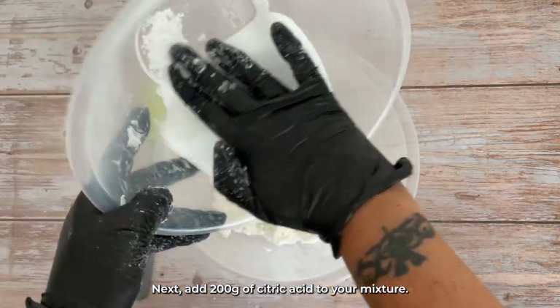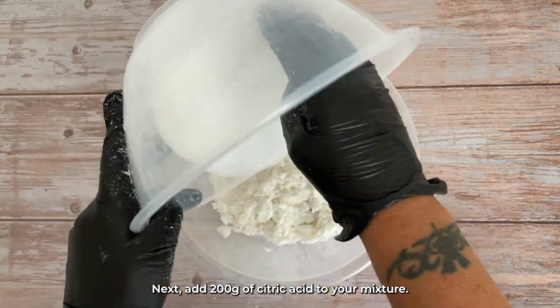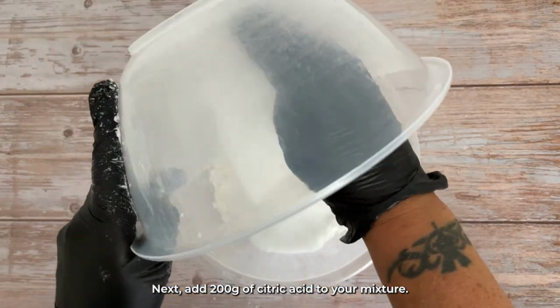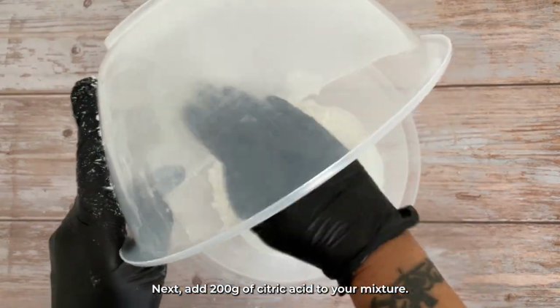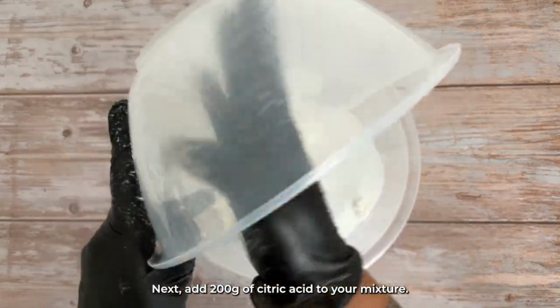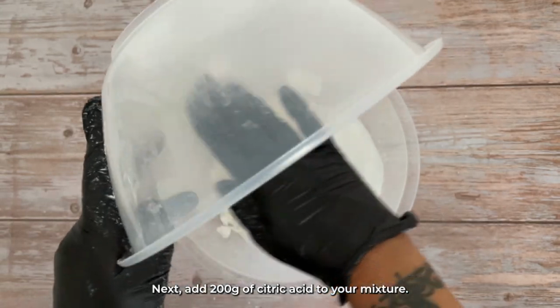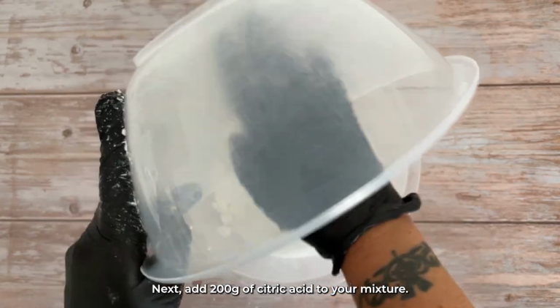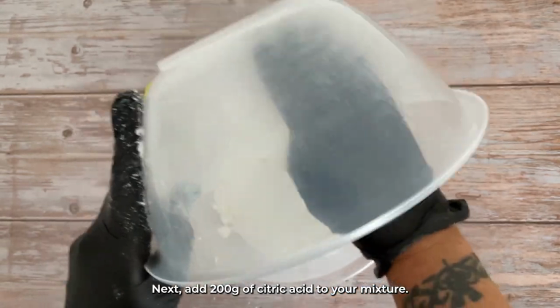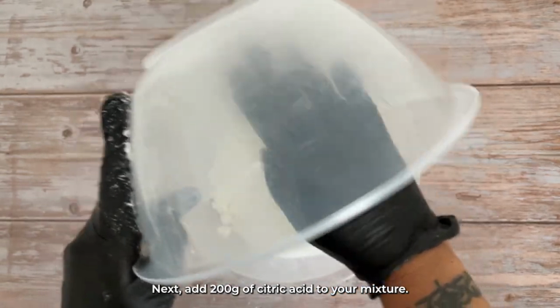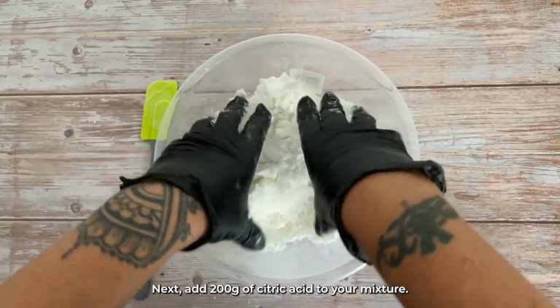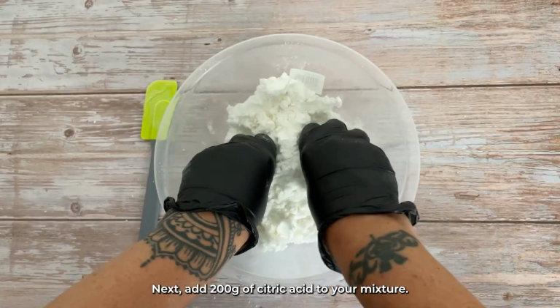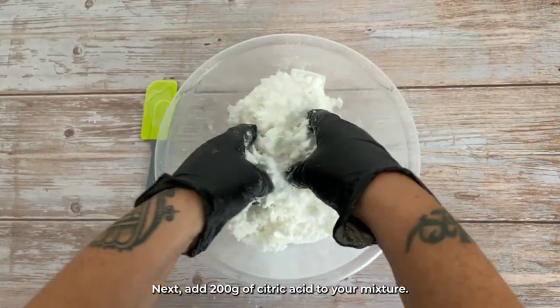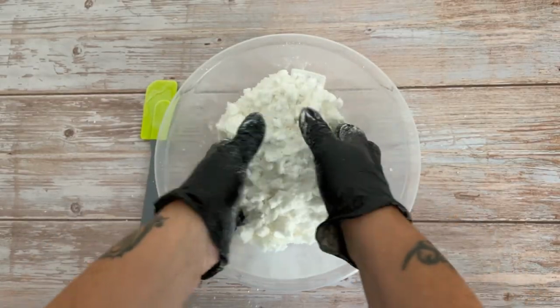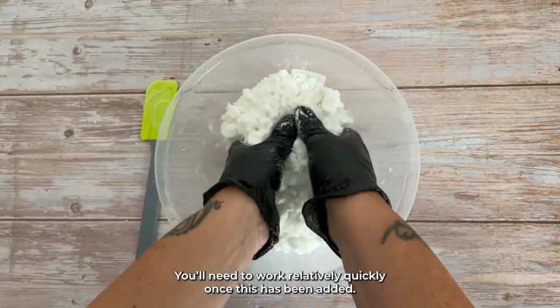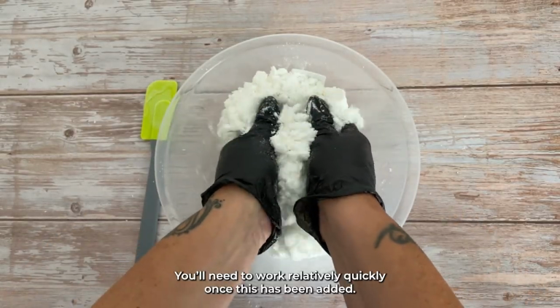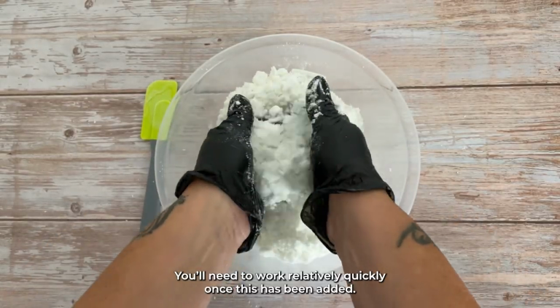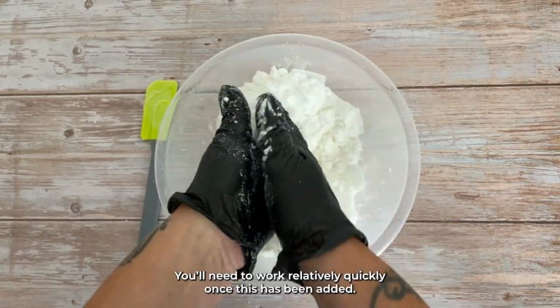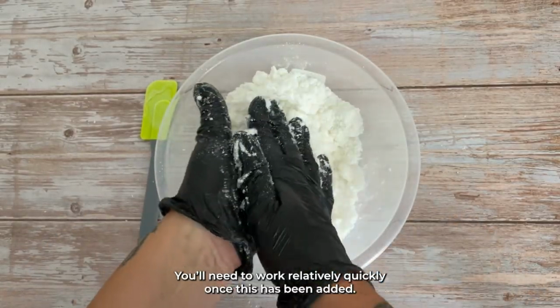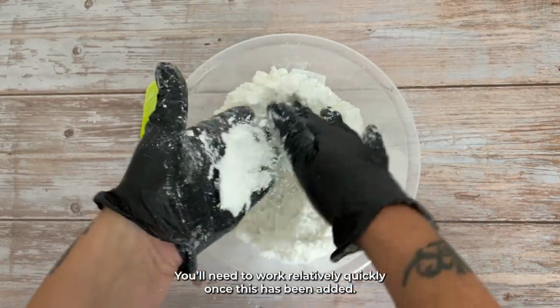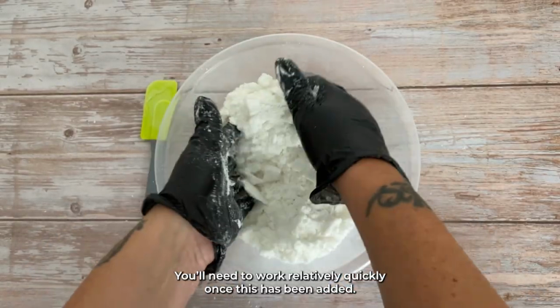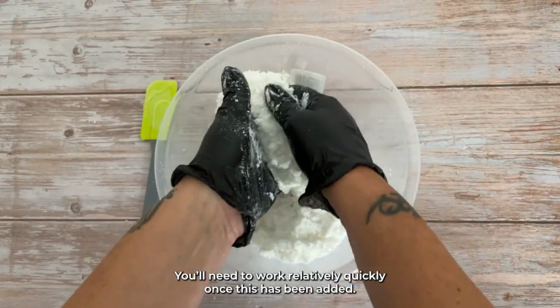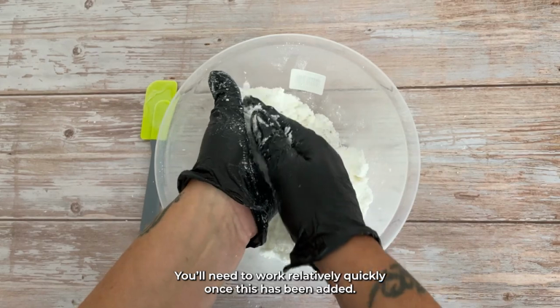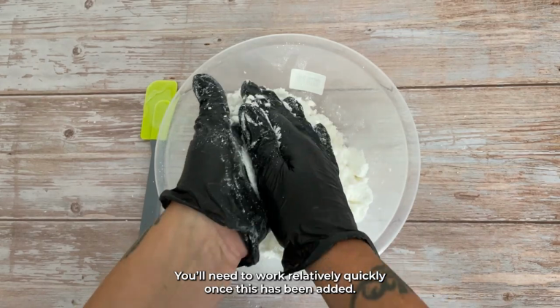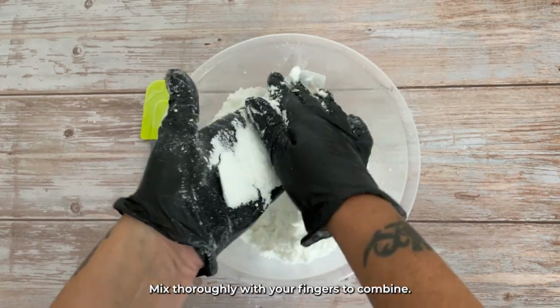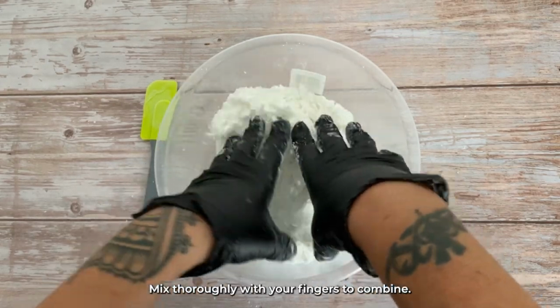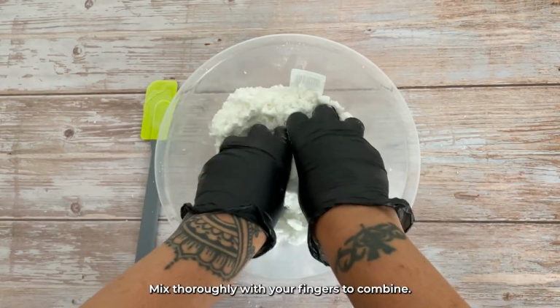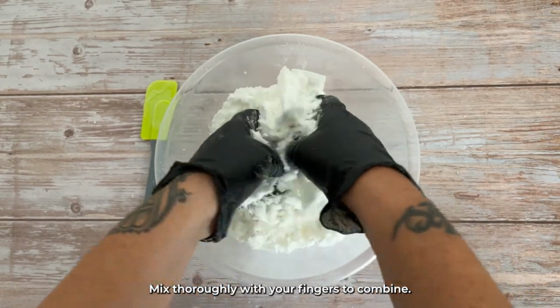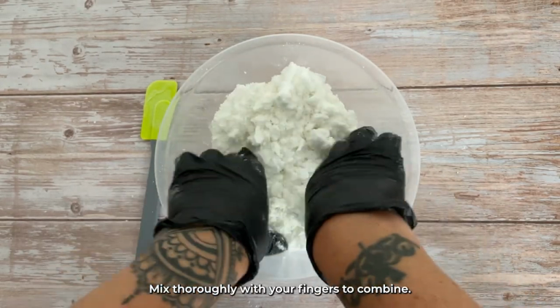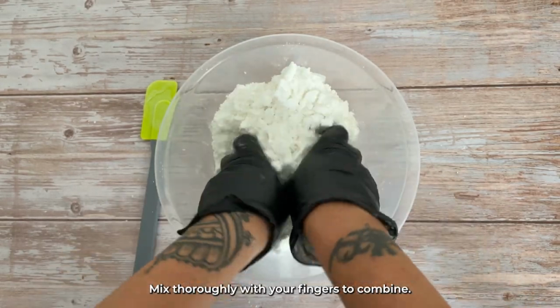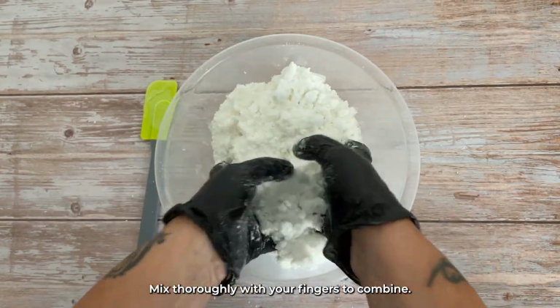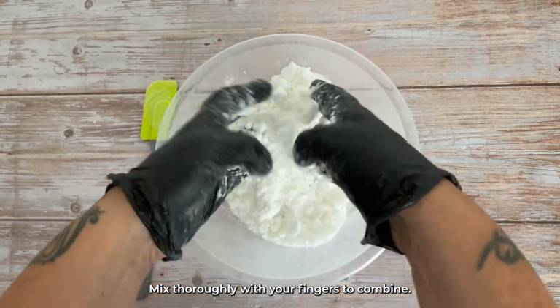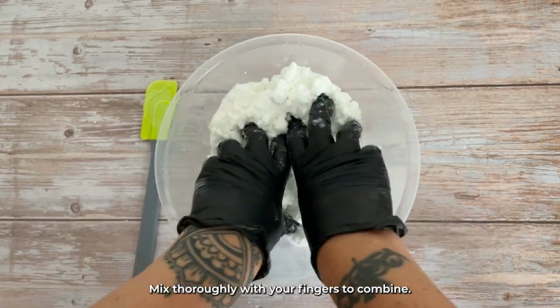Next, add 200 grams of citric acid to your mixture. You'll need to work relatively quickly once this has been added. Mix thoroughly with your fingers to combine.